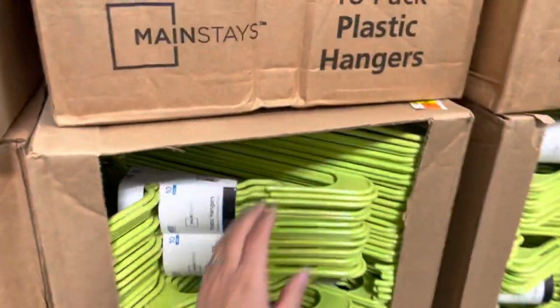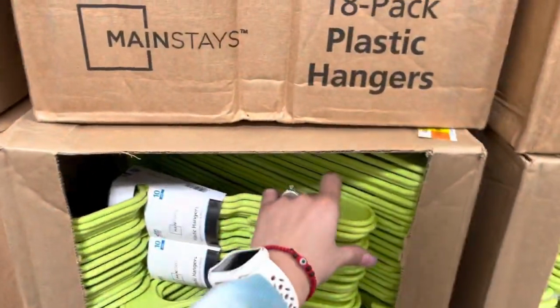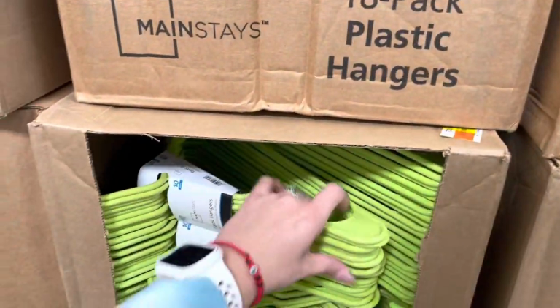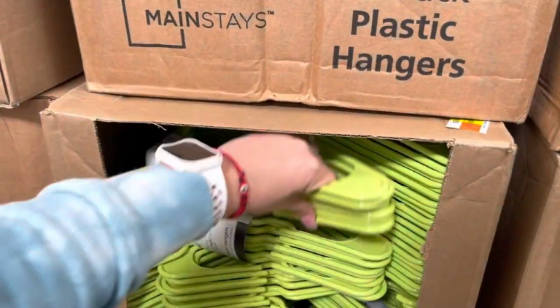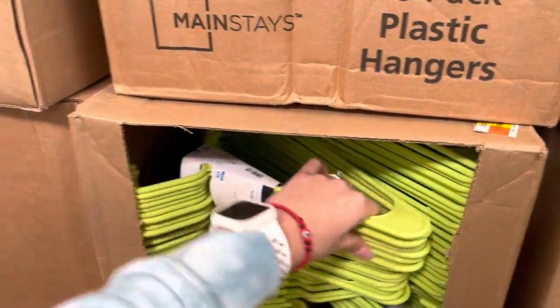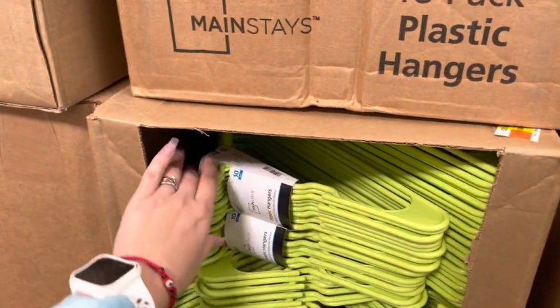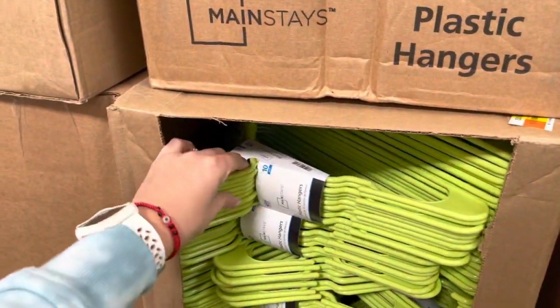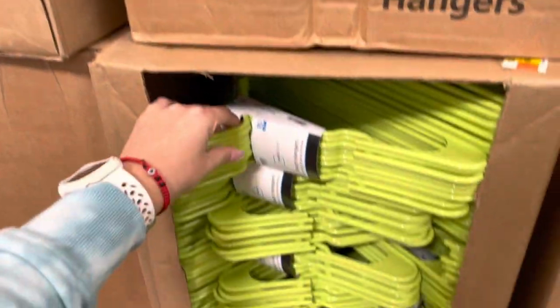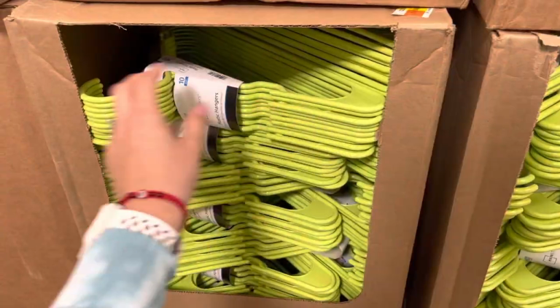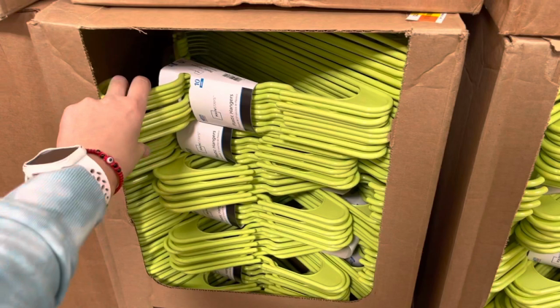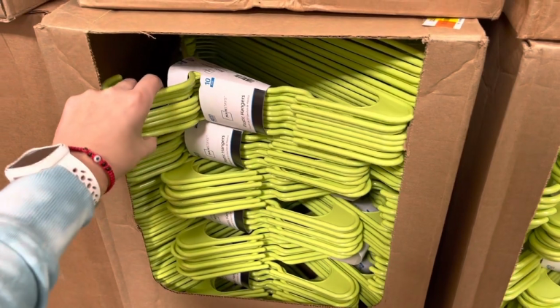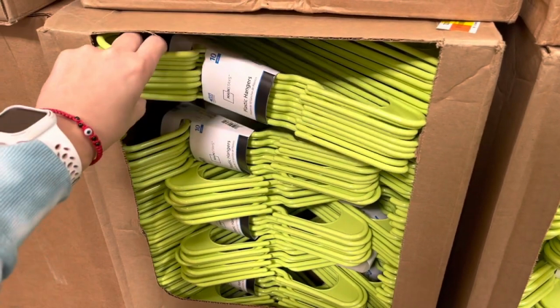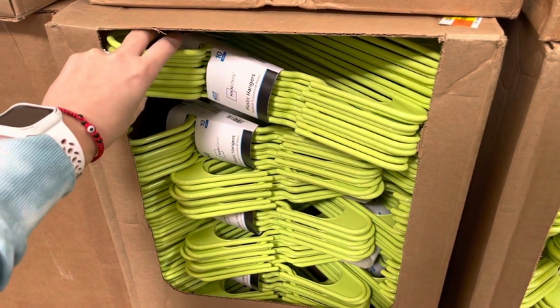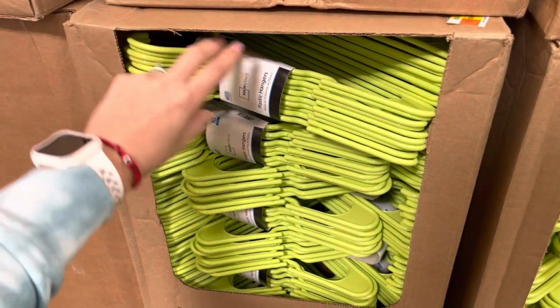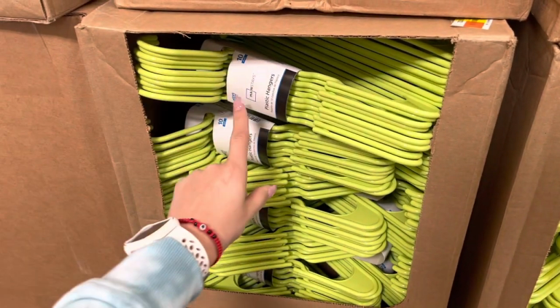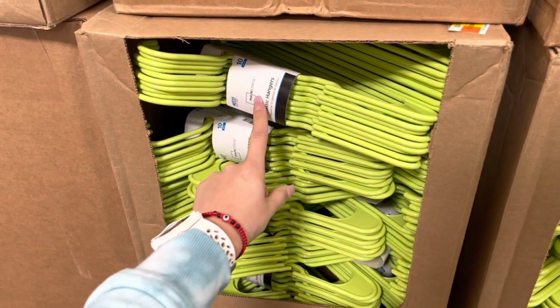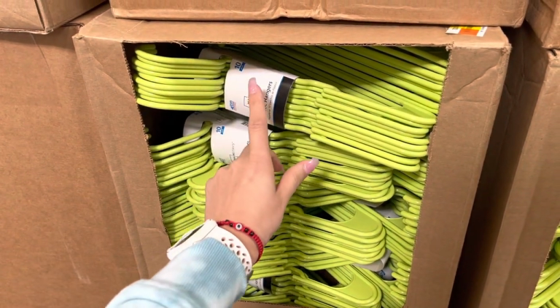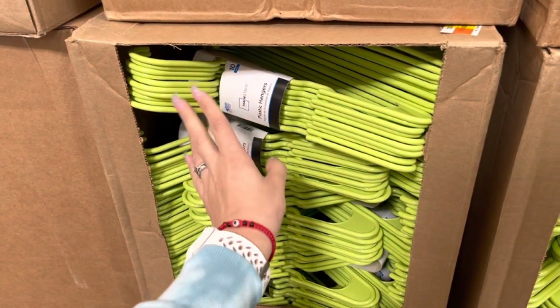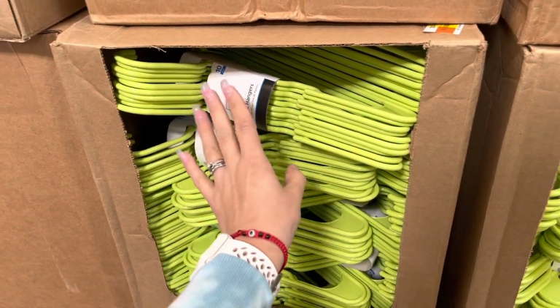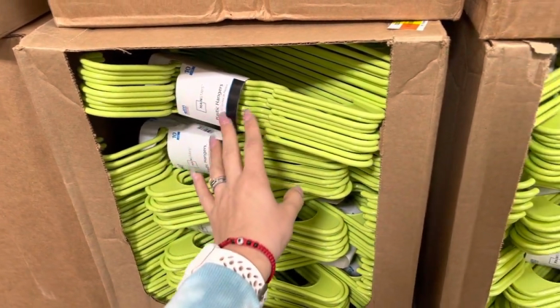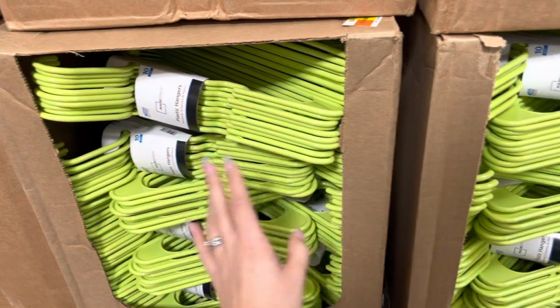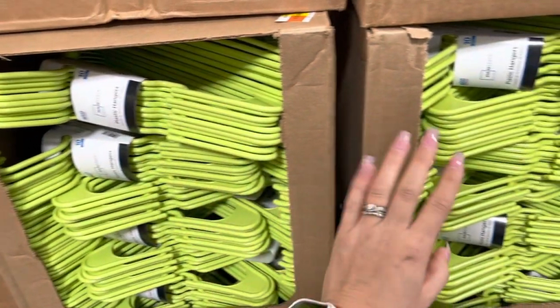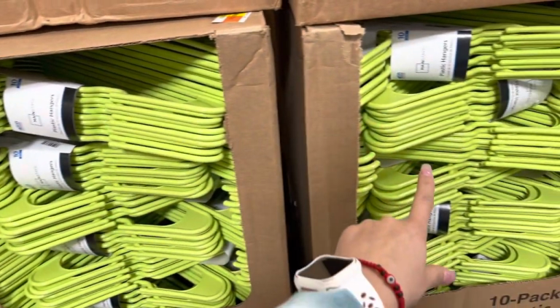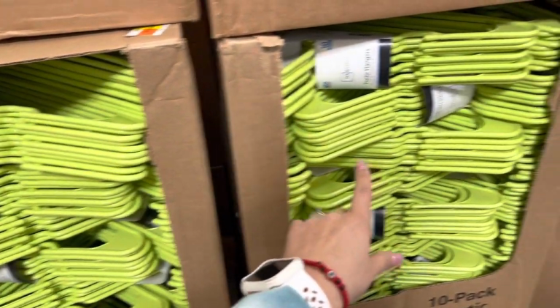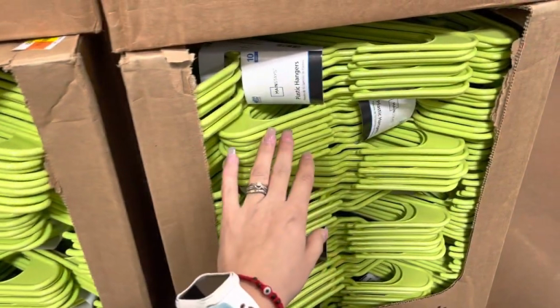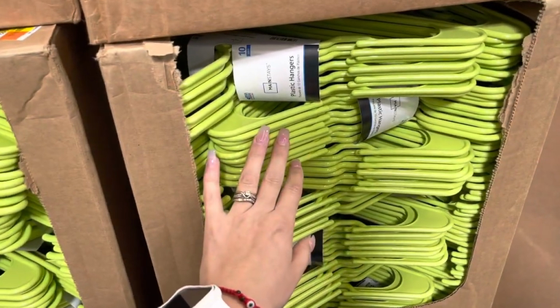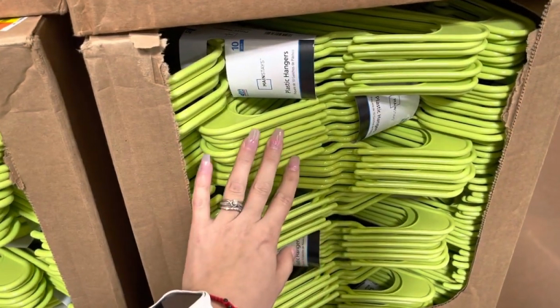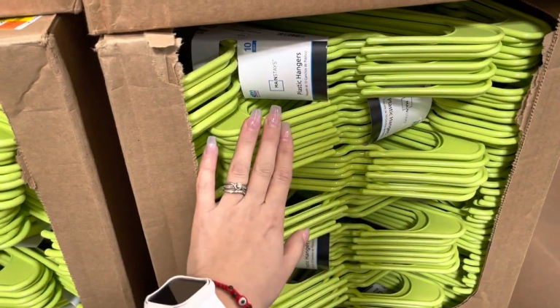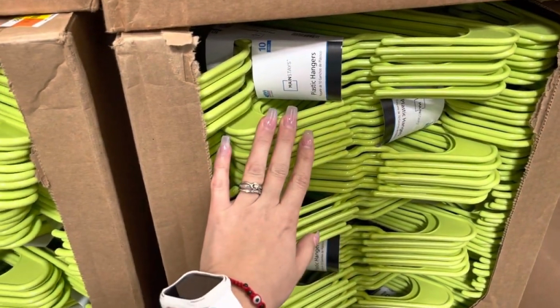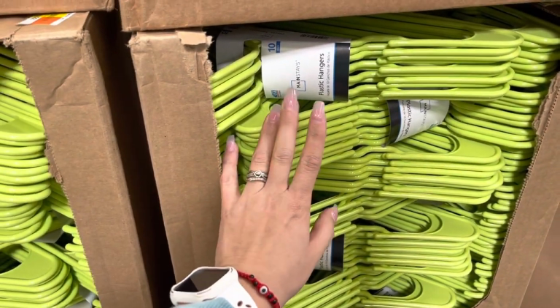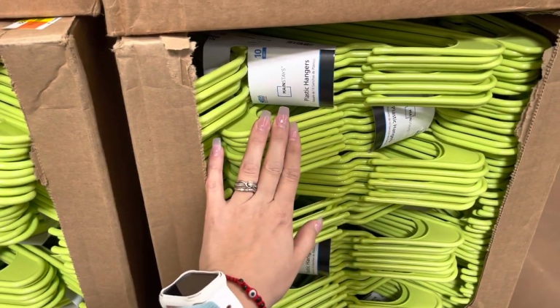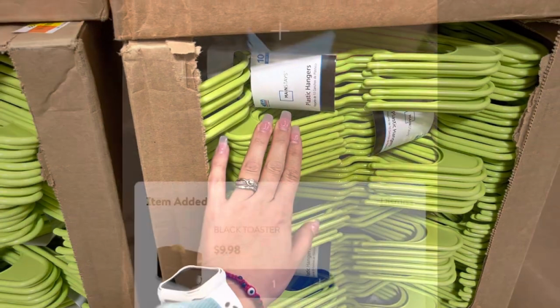If you have boys or girls, these are perfect for the kids. It might be cheaper at your location, so I'm going to give you those barcodes so you can check. Let me scan them really quick with my Walmart app so you can see they're ringing up to 75 cents.